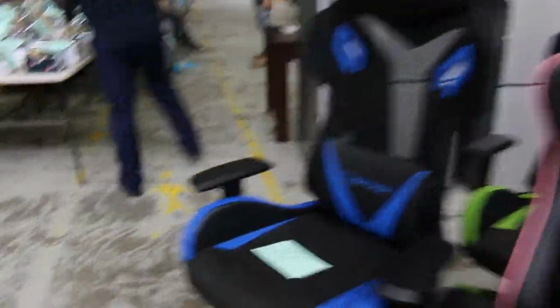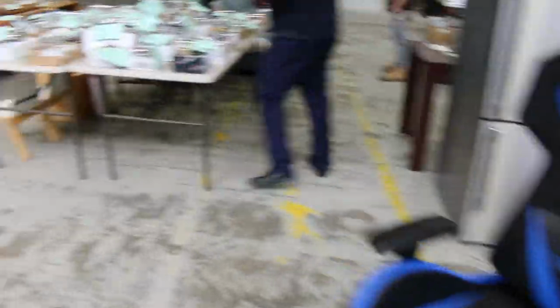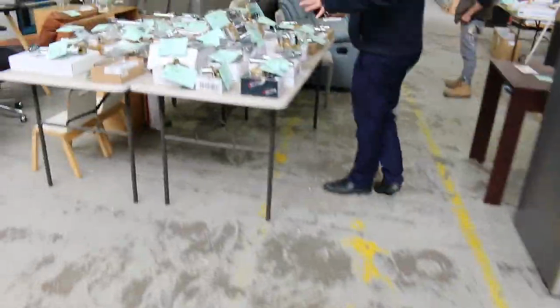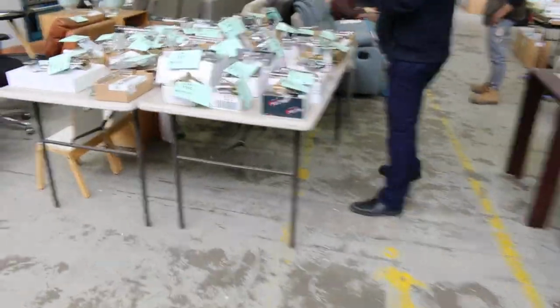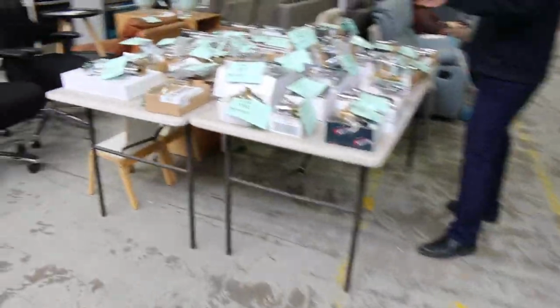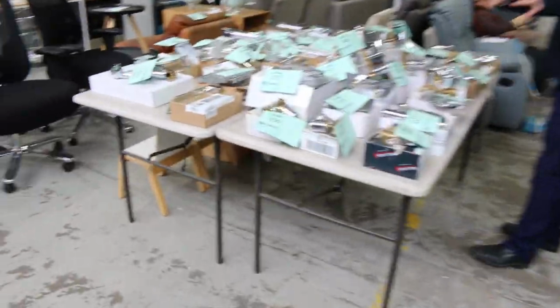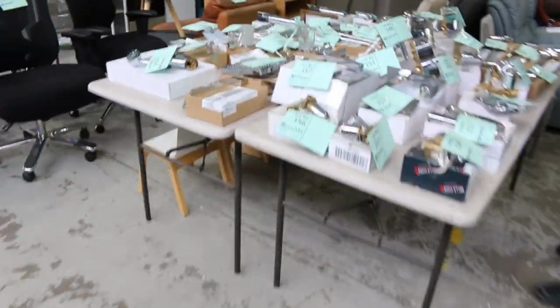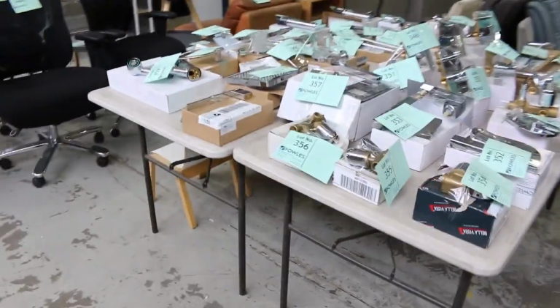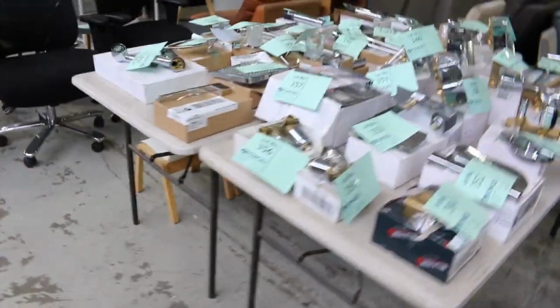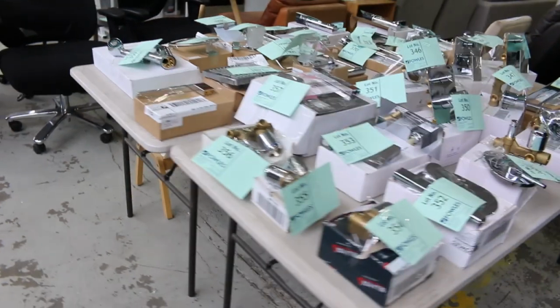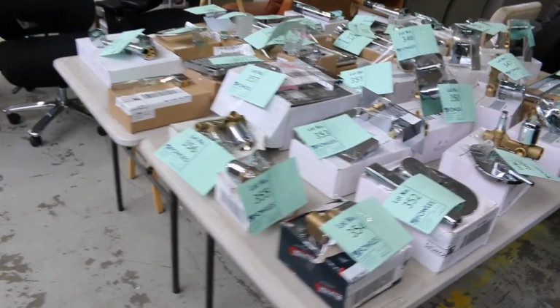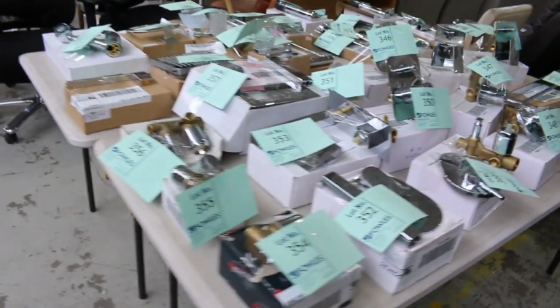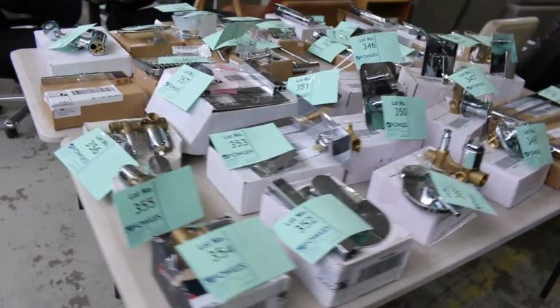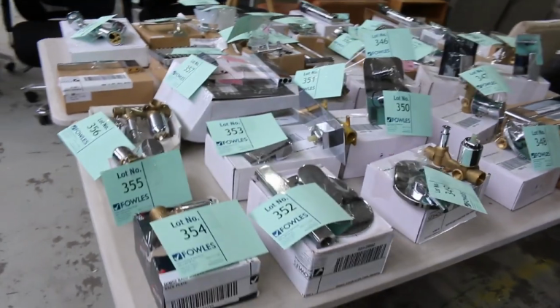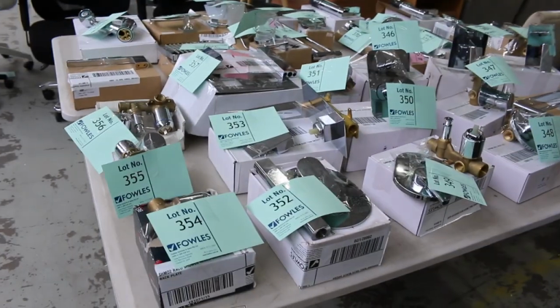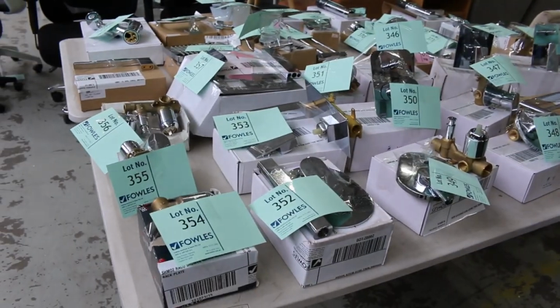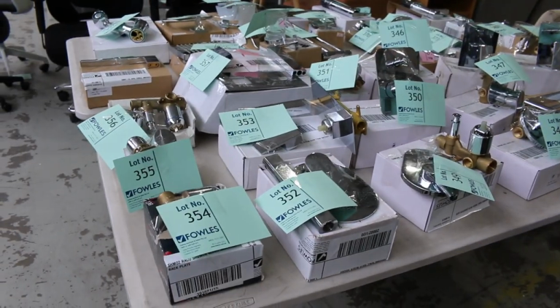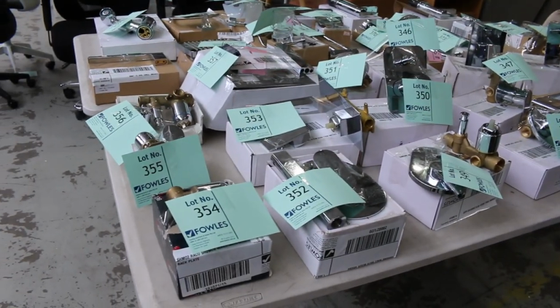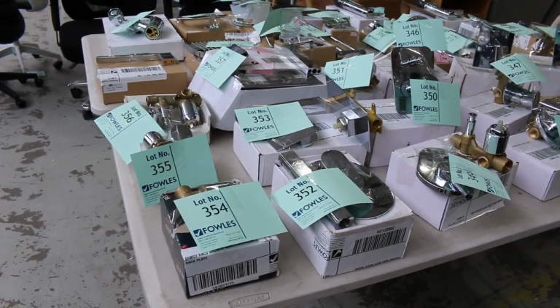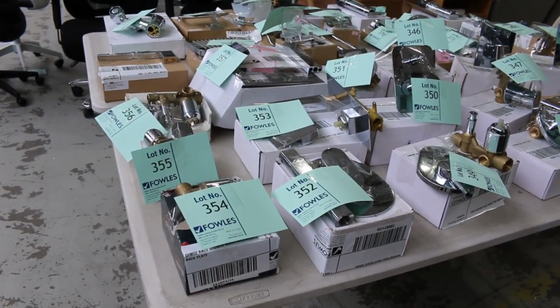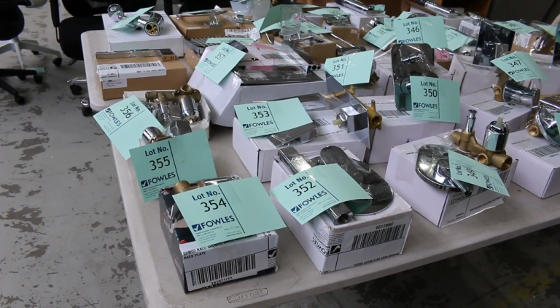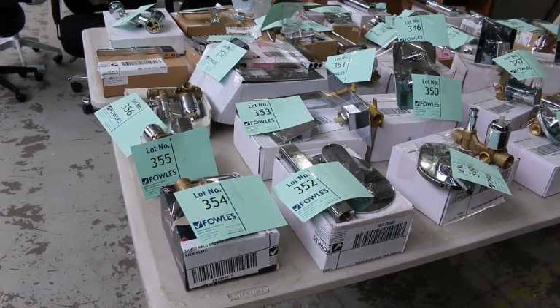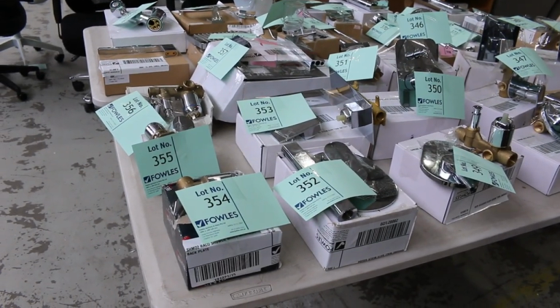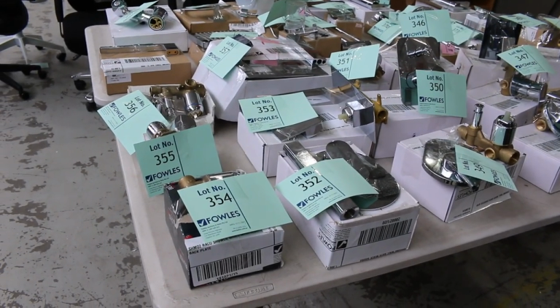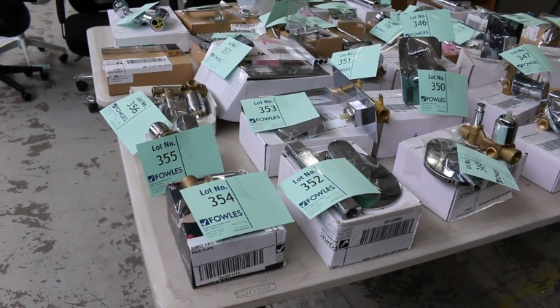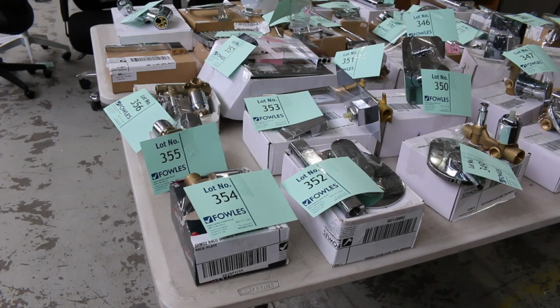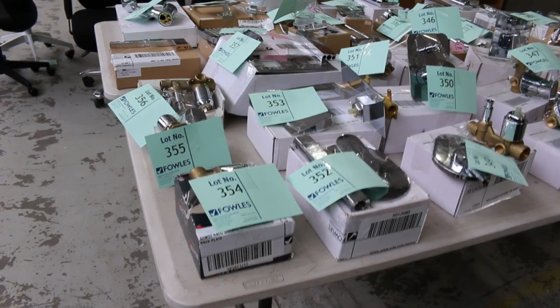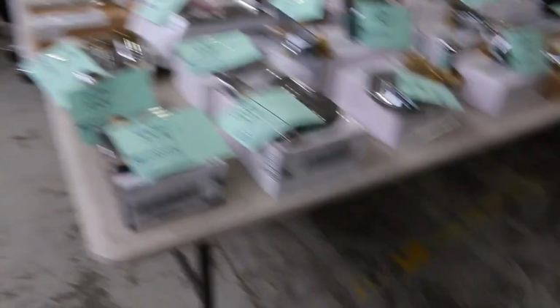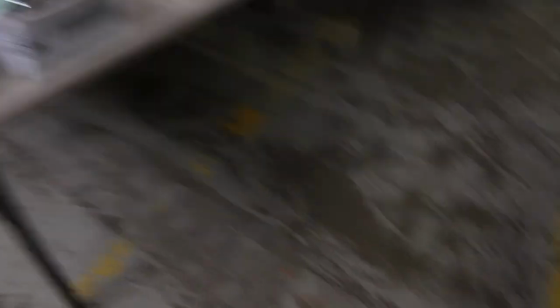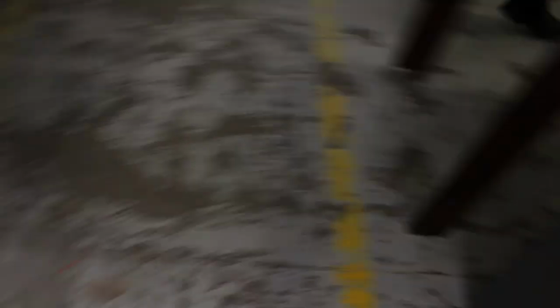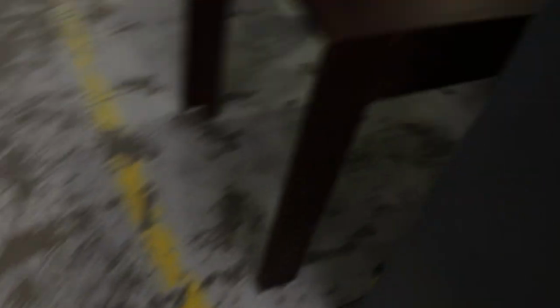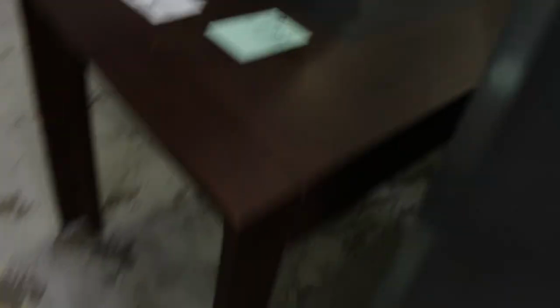Lots of bathroom hardware — mixer taps, bathroom mixers, shower rails. Mostly around that $20 mark will be about the money there.